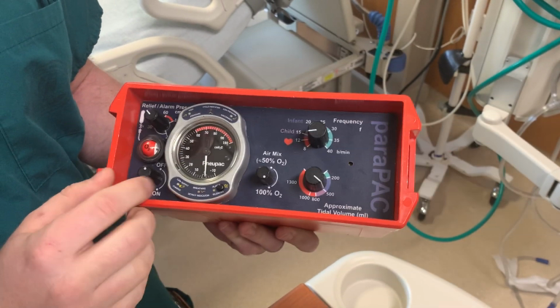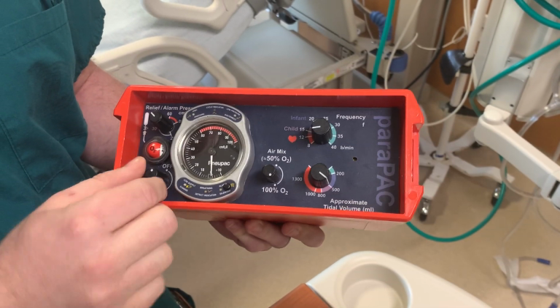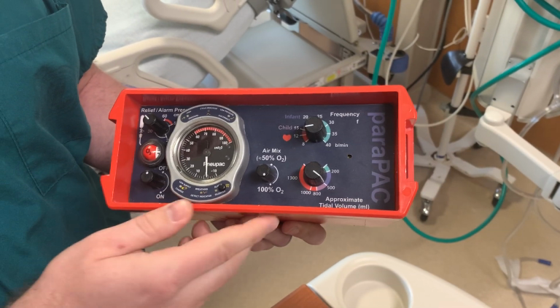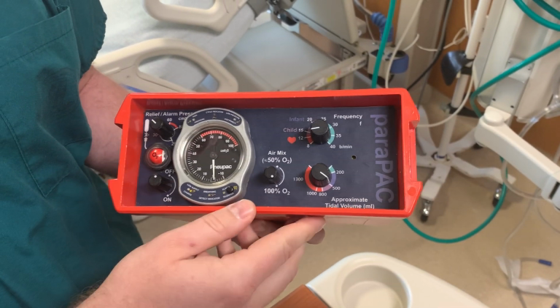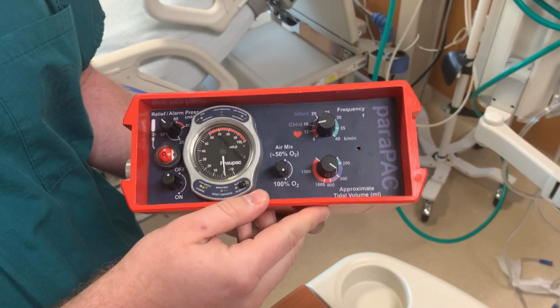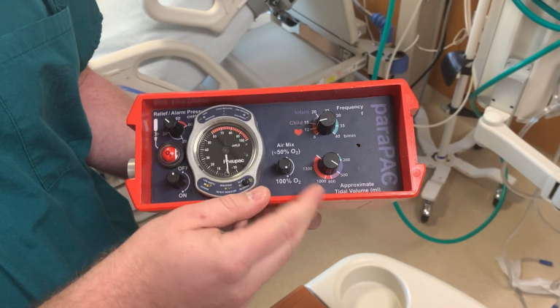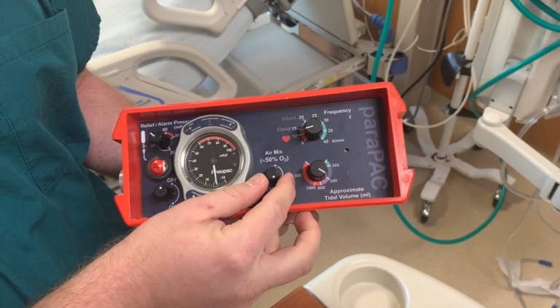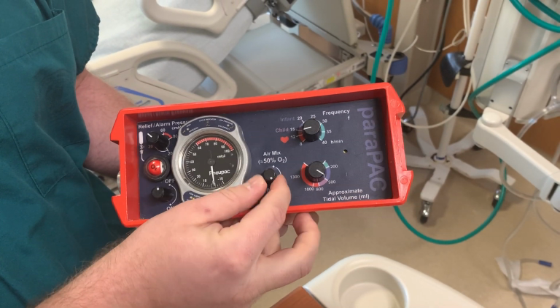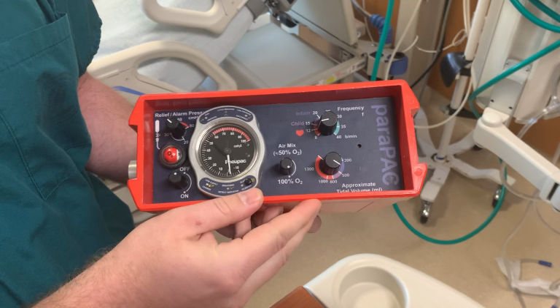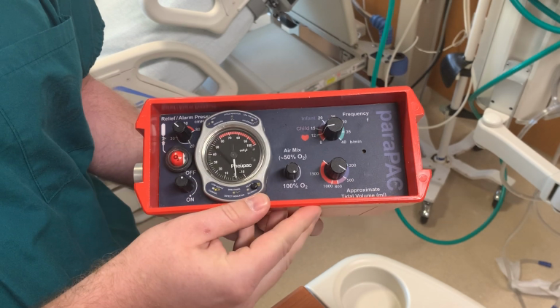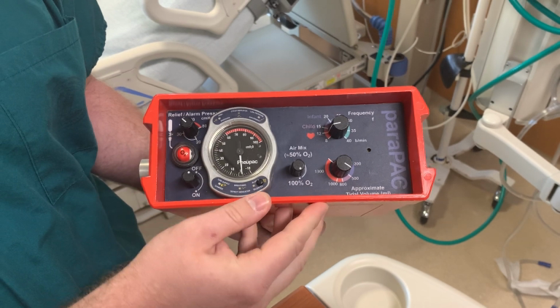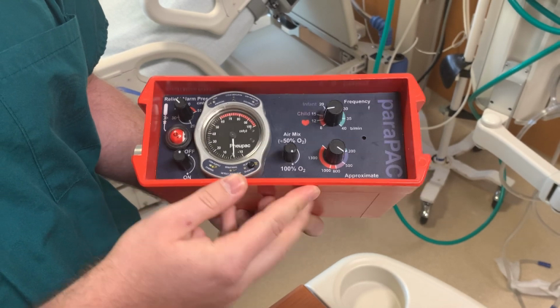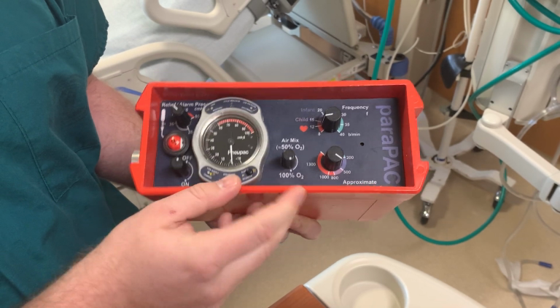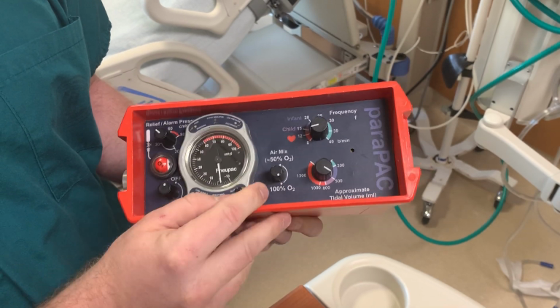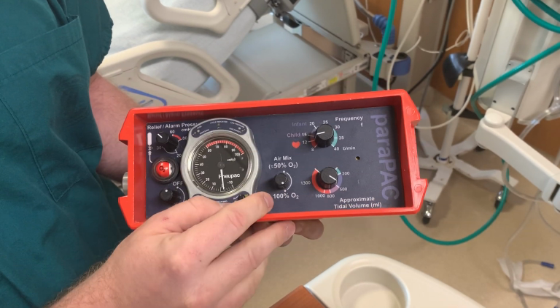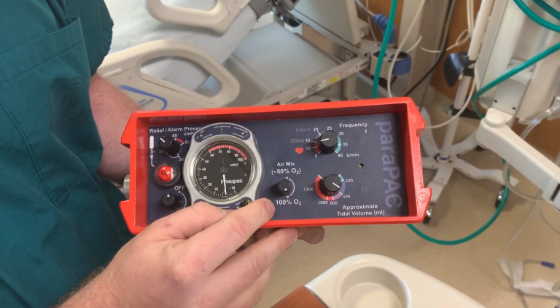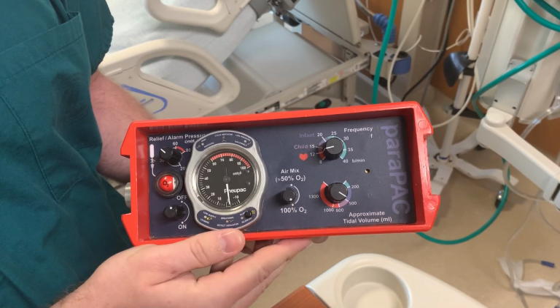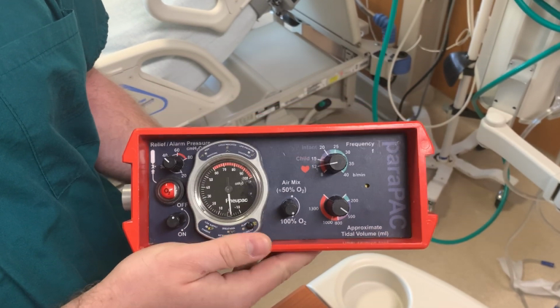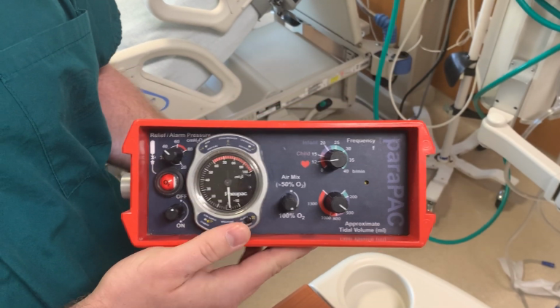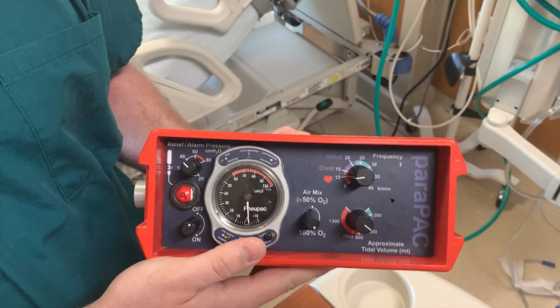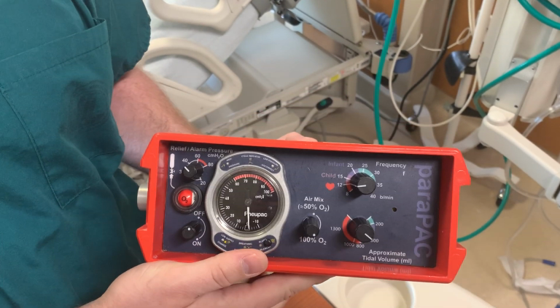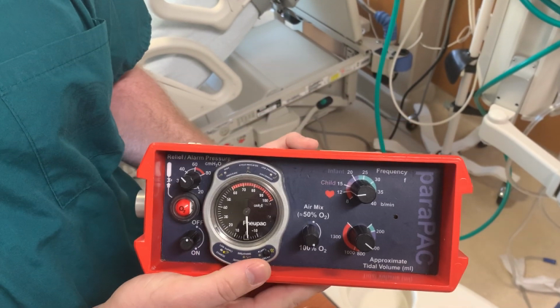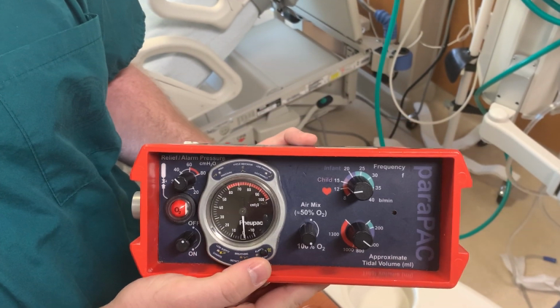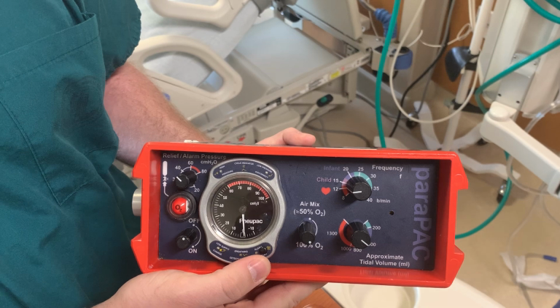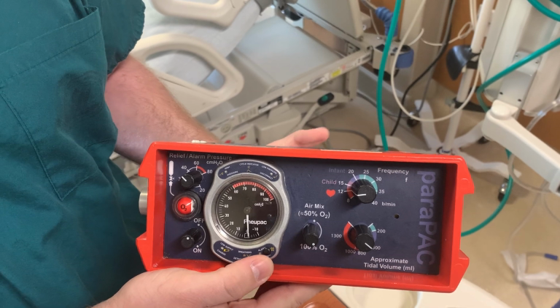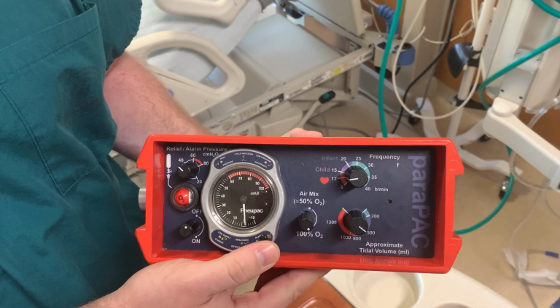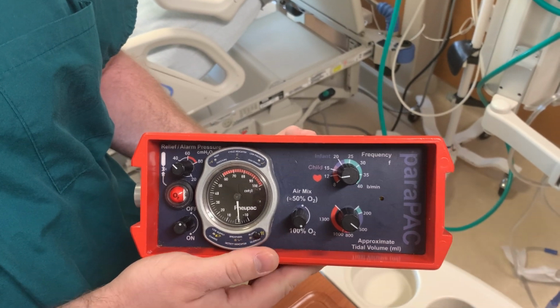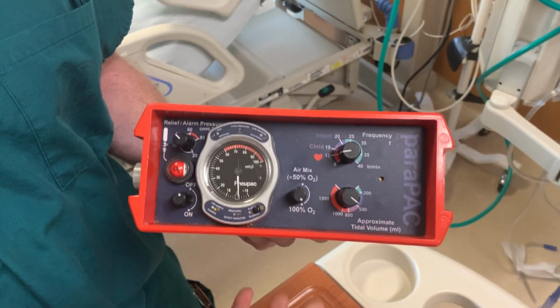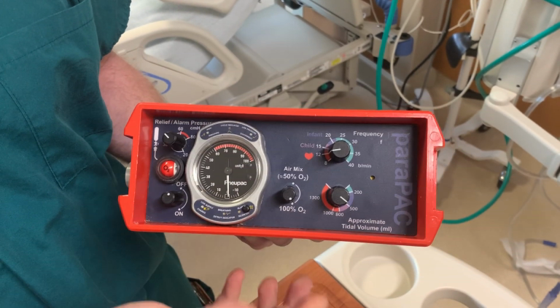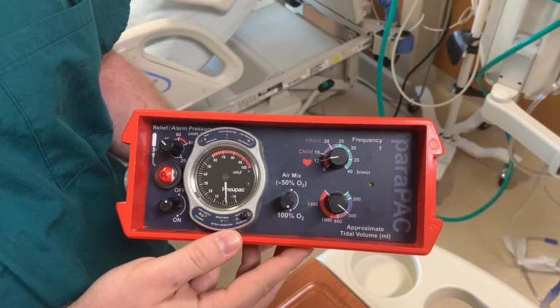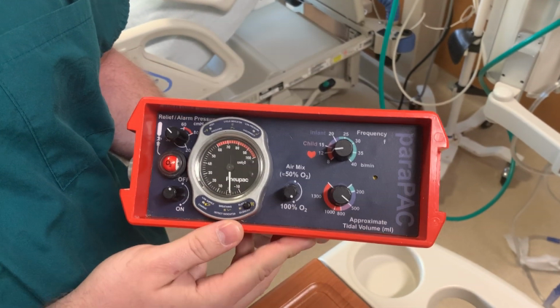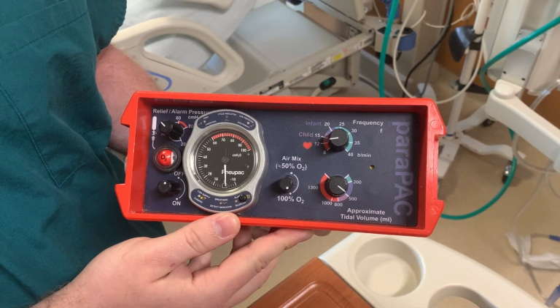On-off switch, air oxygen mixer — you have 50% or 100%. 100% is recommended for CPR, or if your patient has high oxygen demand.